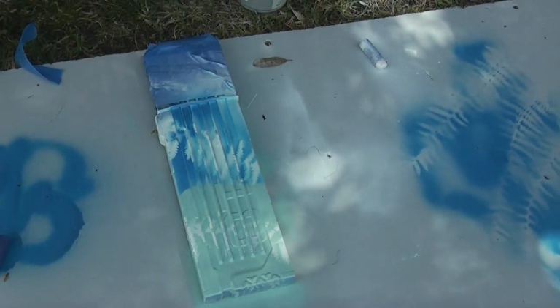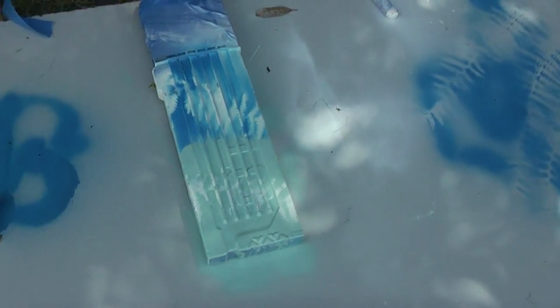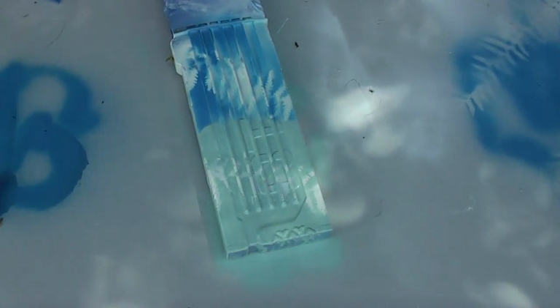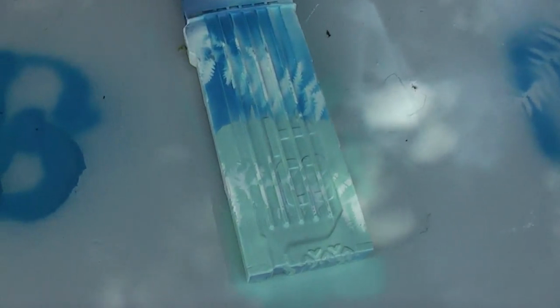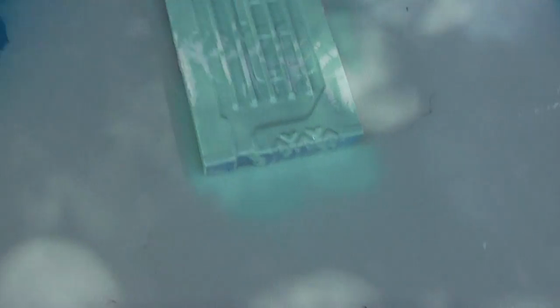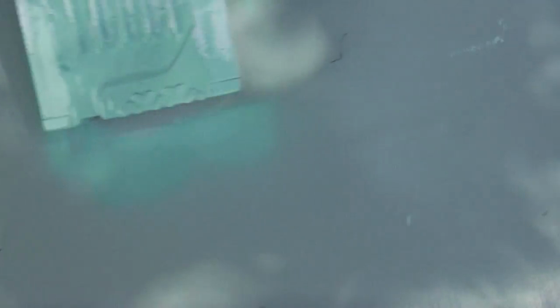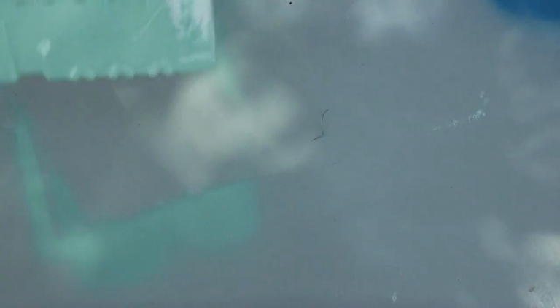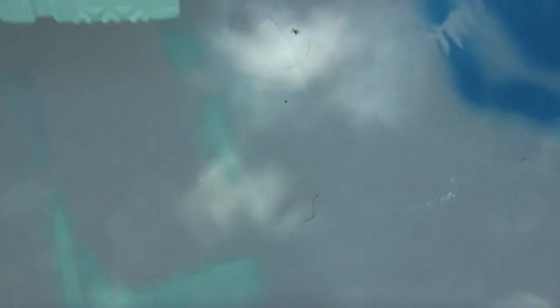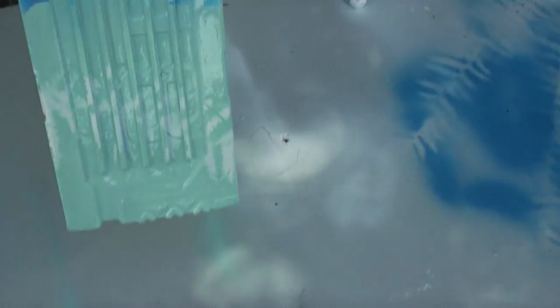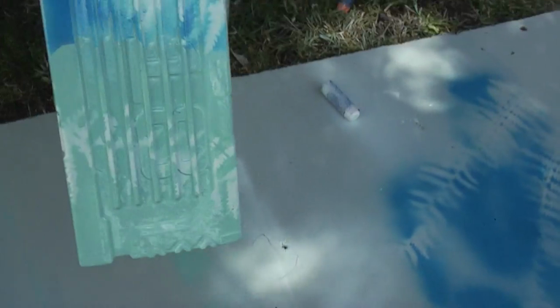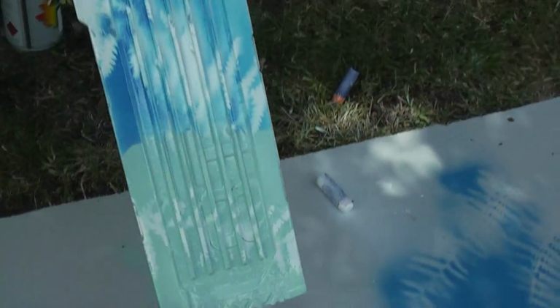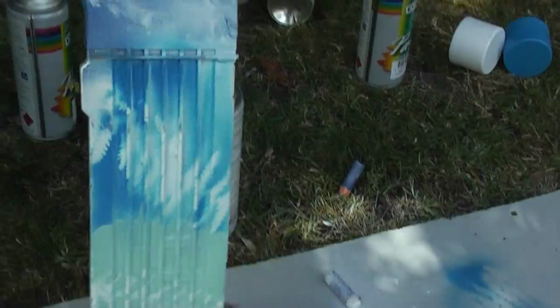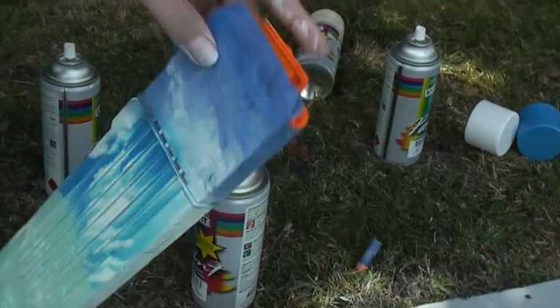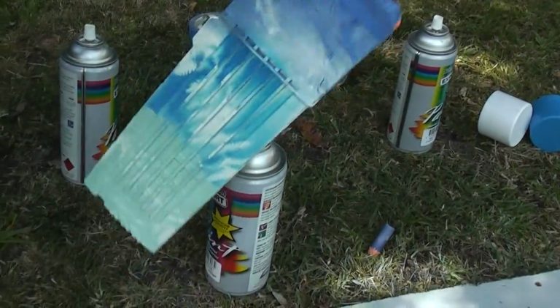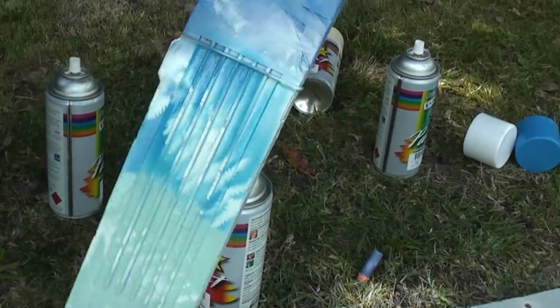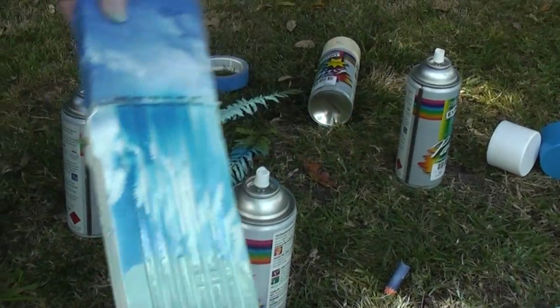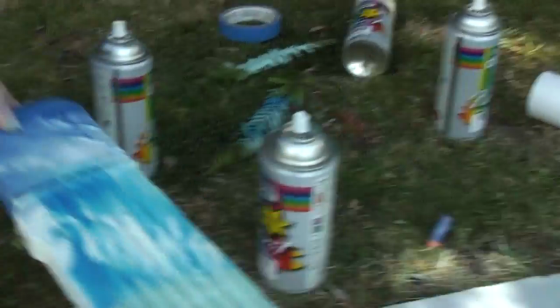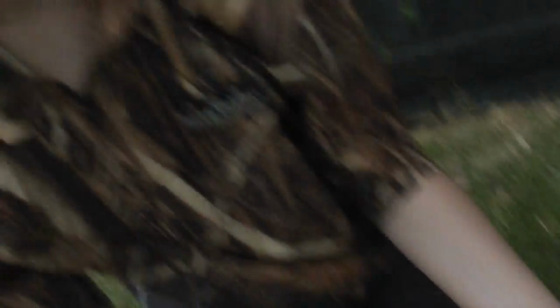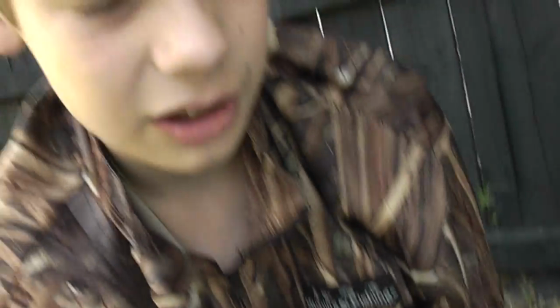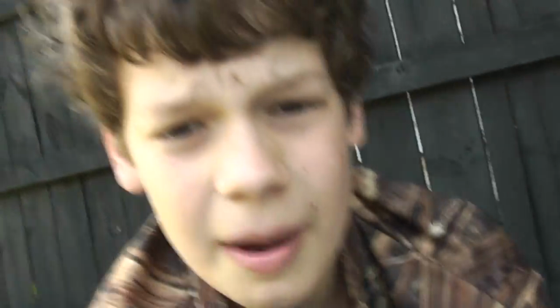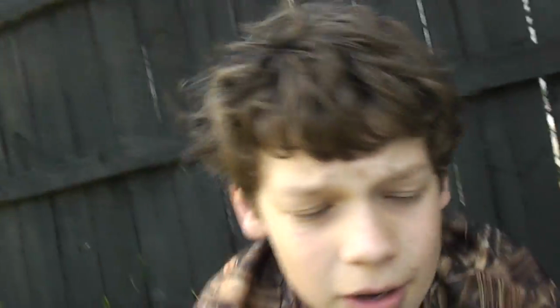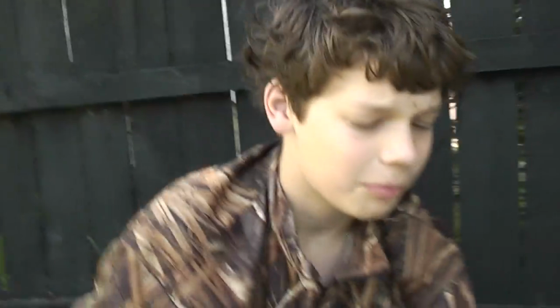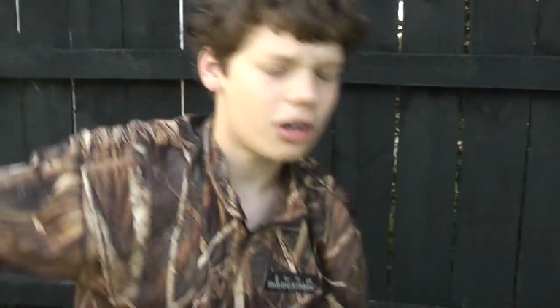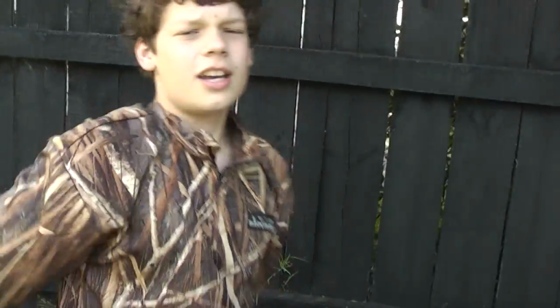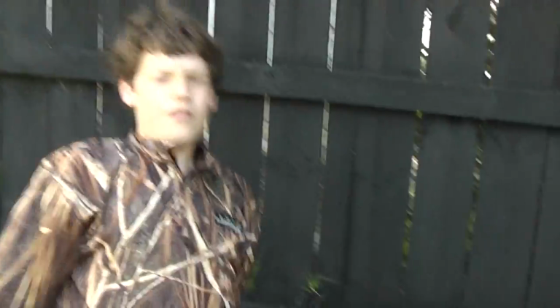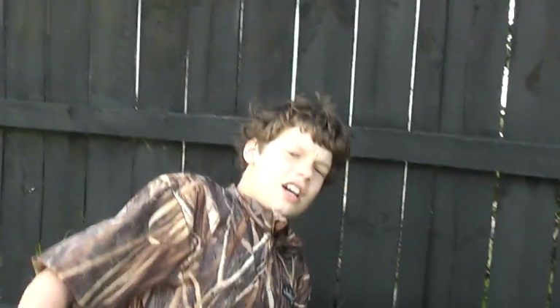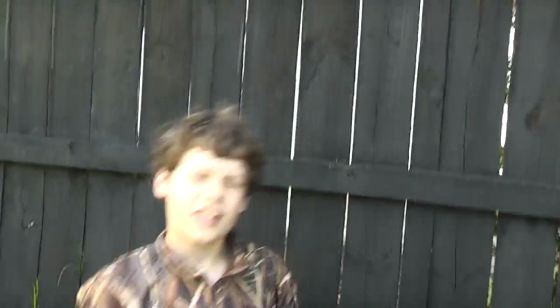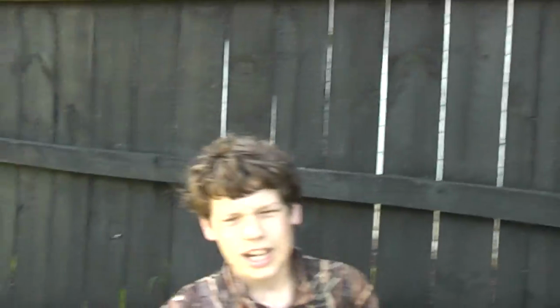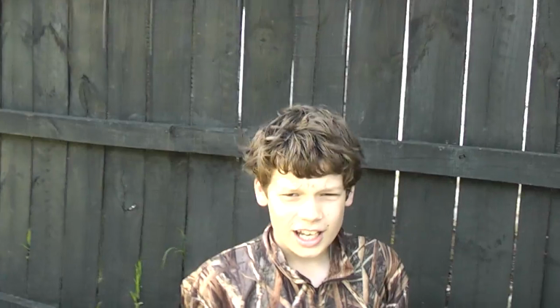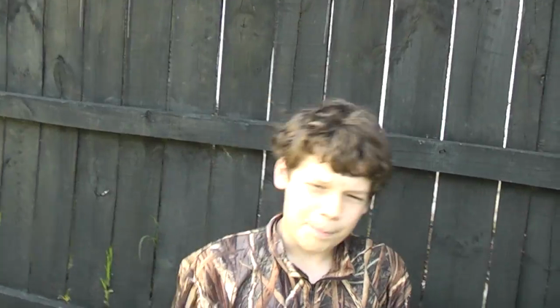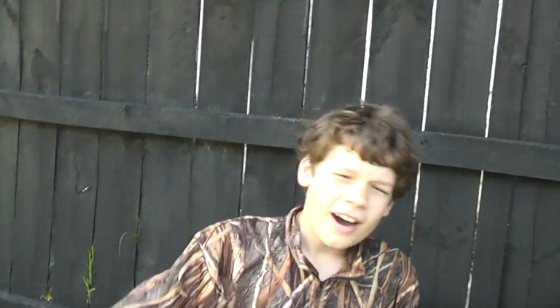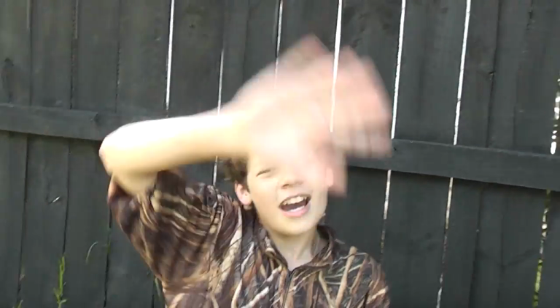That's how to spray paint an awesome looking Nerf'd out clip. I'll see you next time for some more videos. Bye!